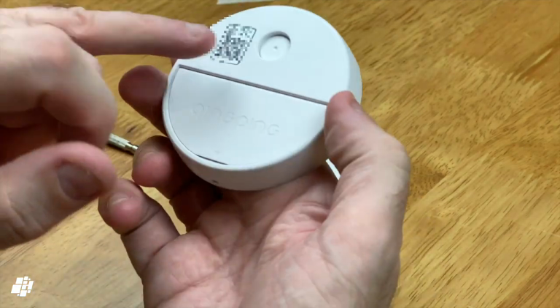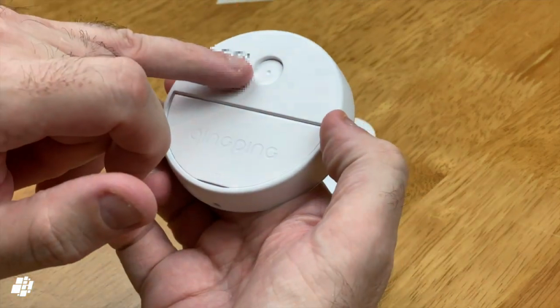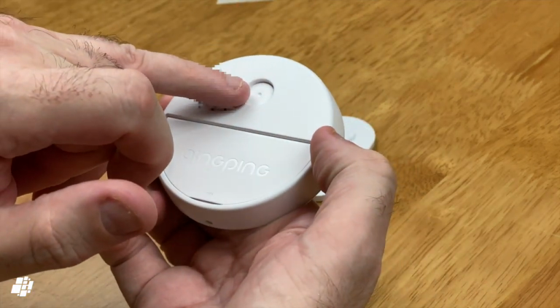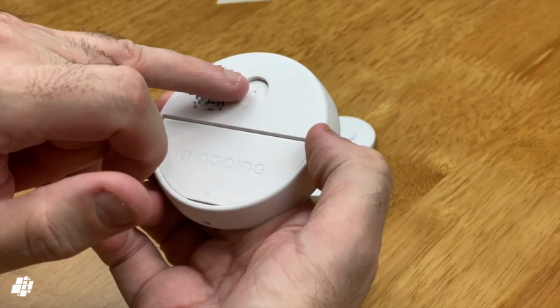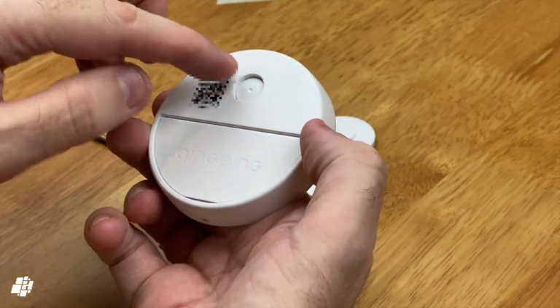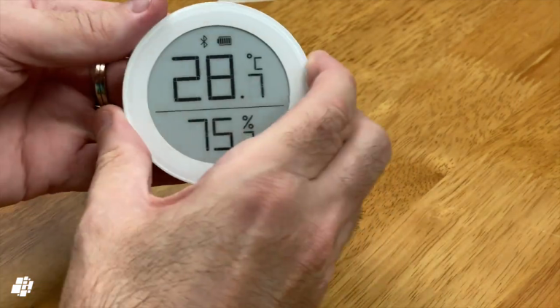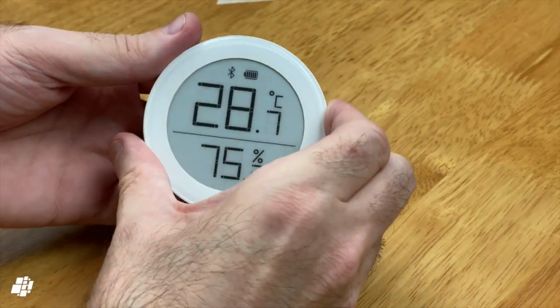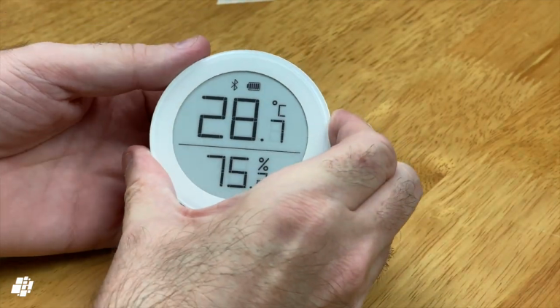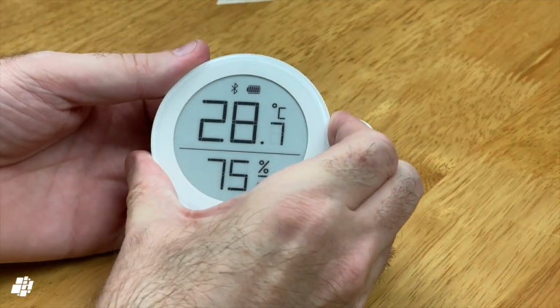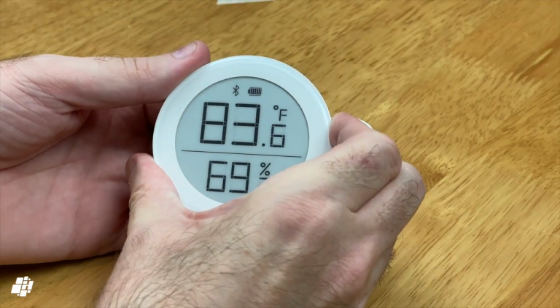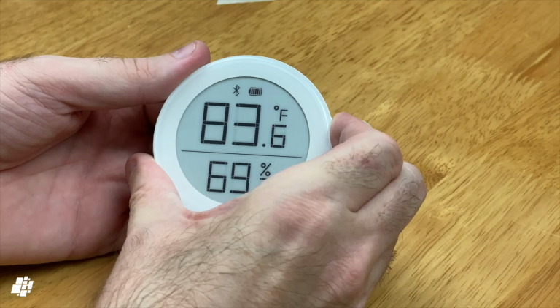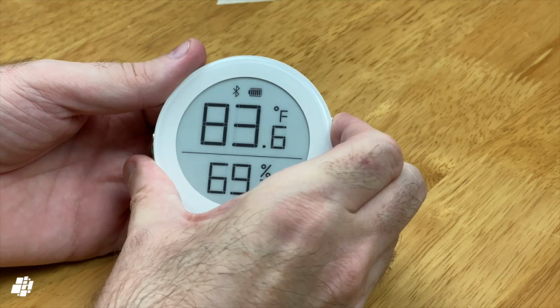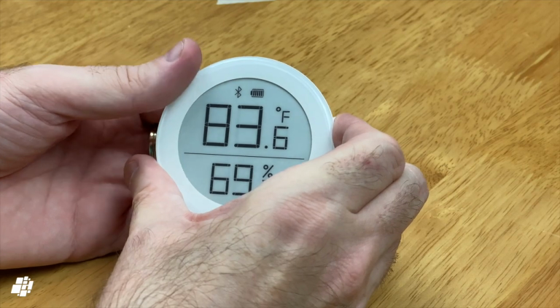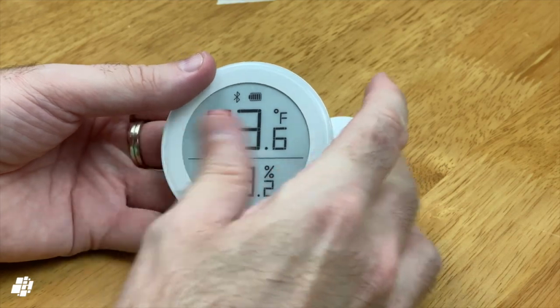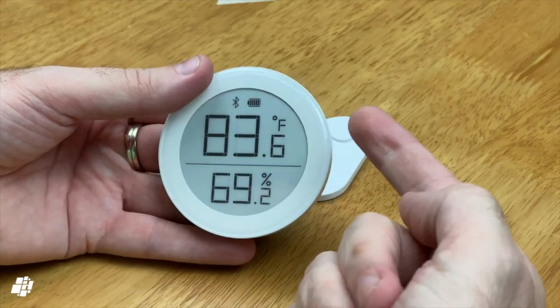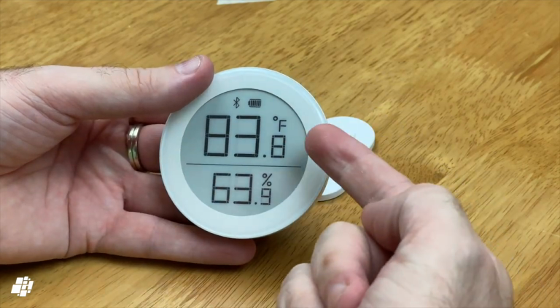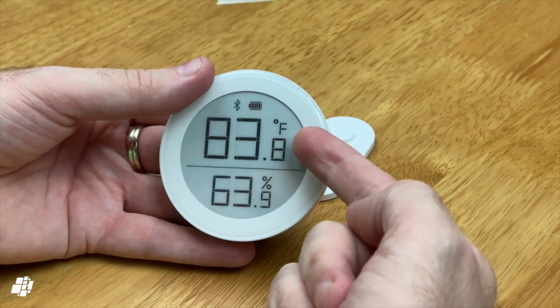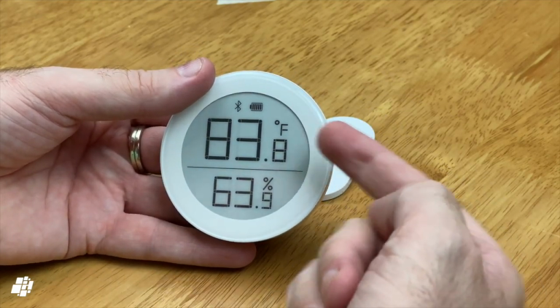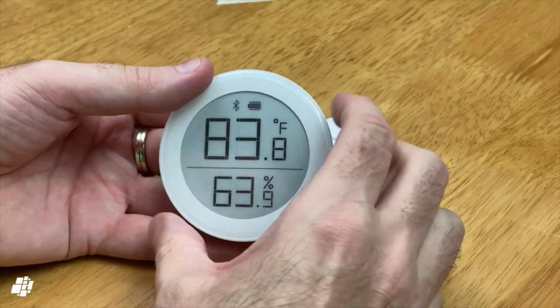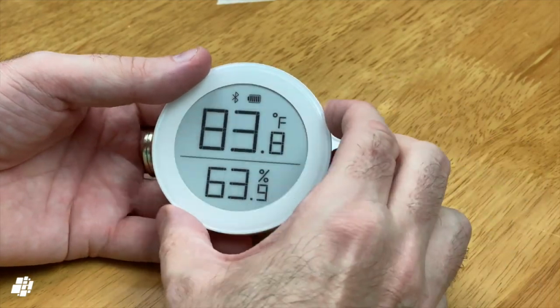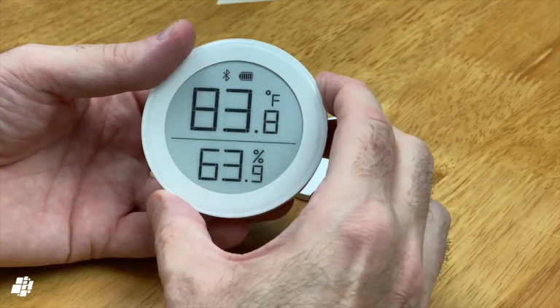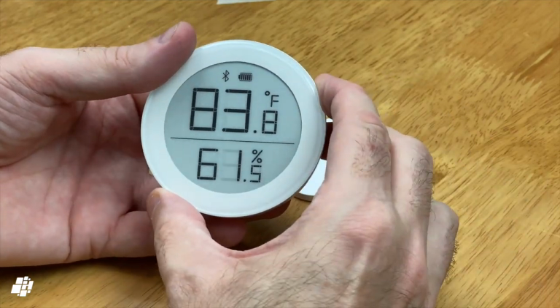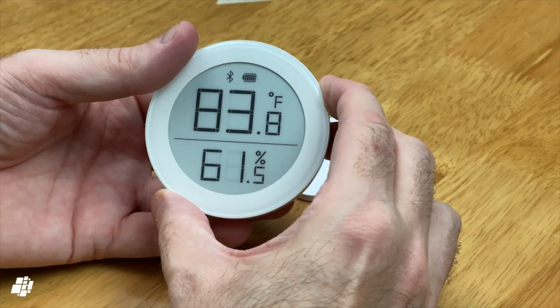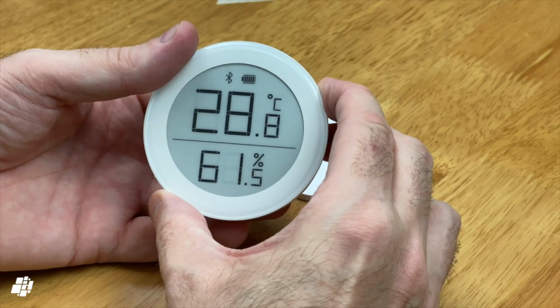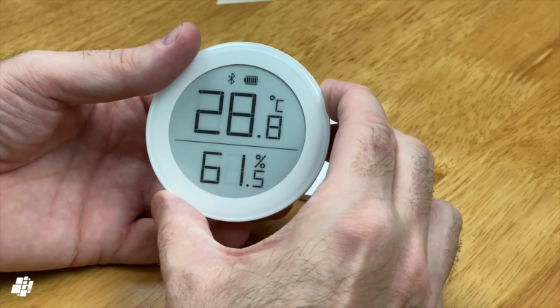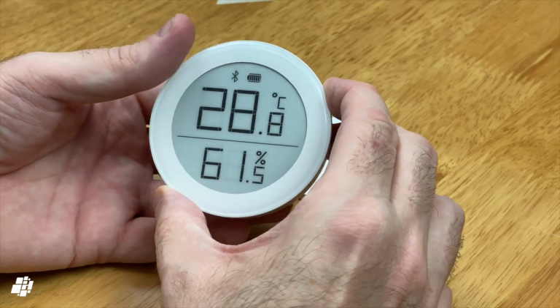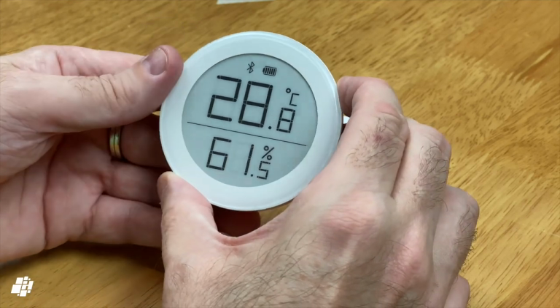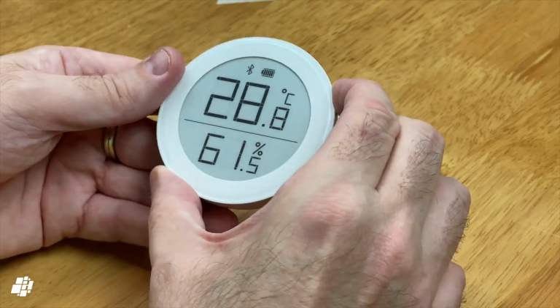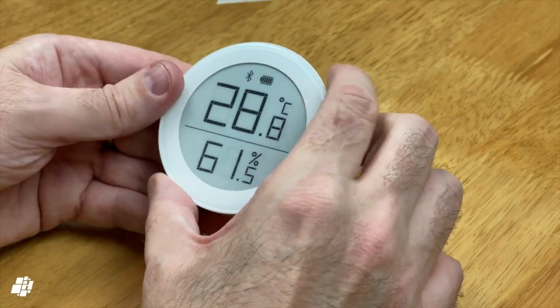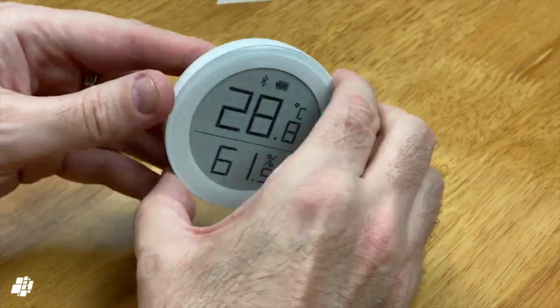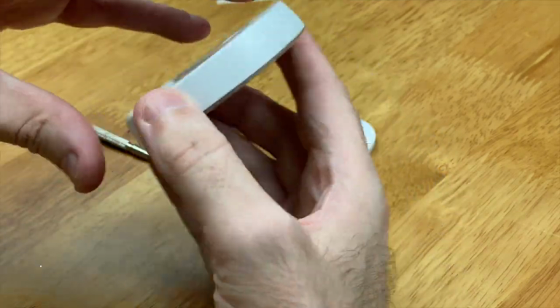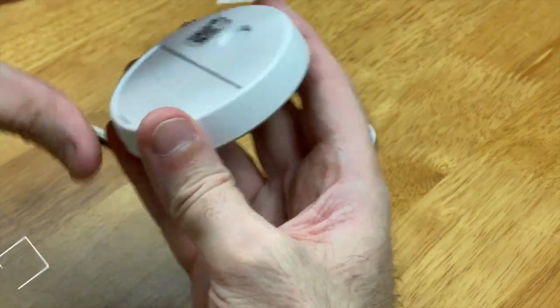For the benefit of our US viewers, to show that it definitely displays Fahrenheit too, I'll just press the button on the back to show that it definitely switches between the two temperature standards. So we've got Celsius and Fahrenheit.